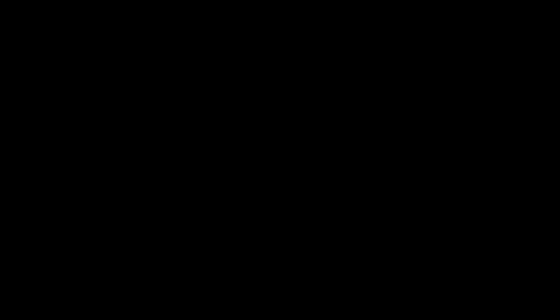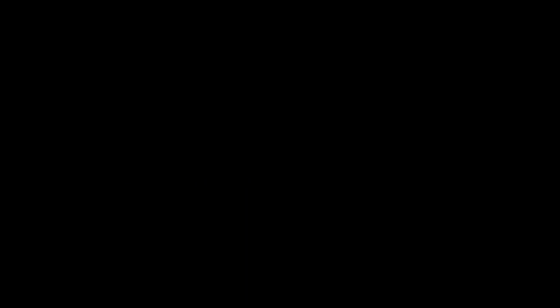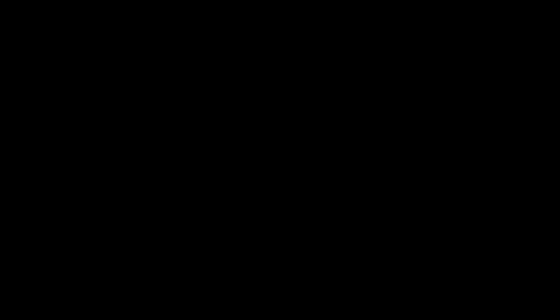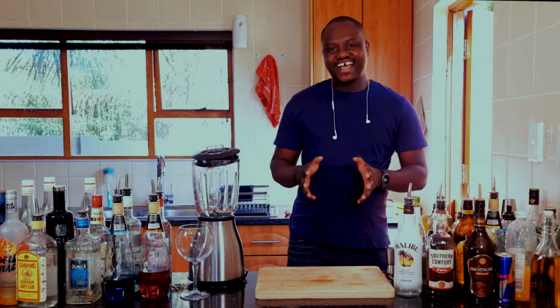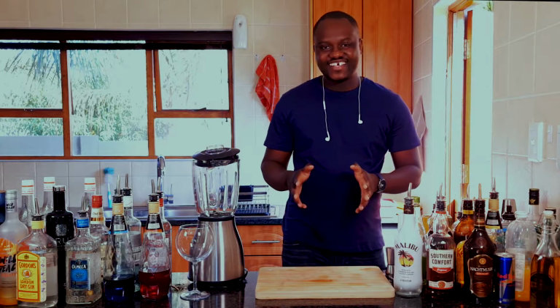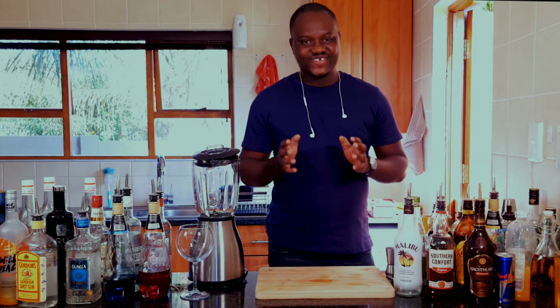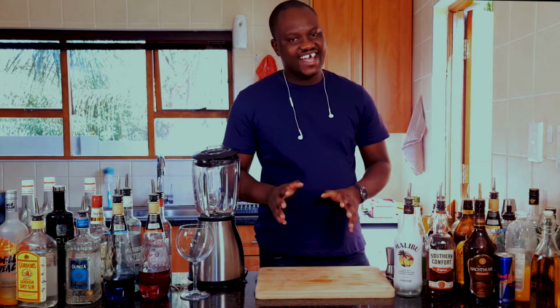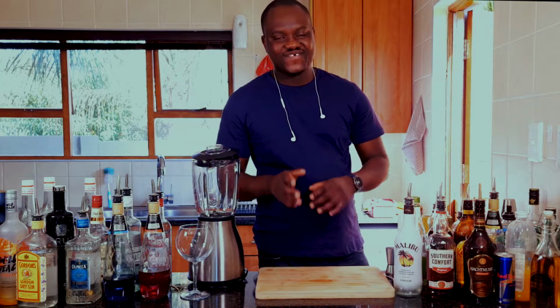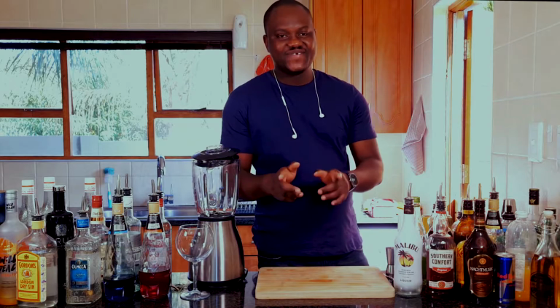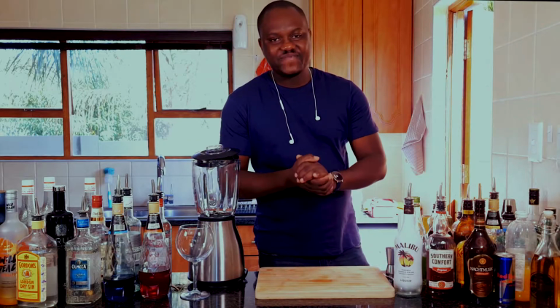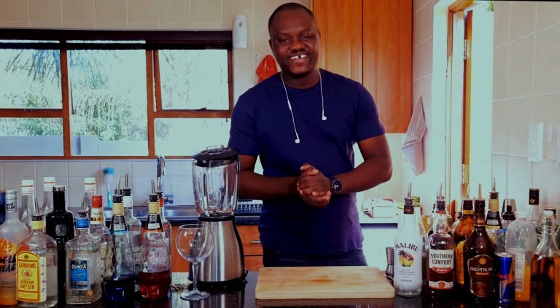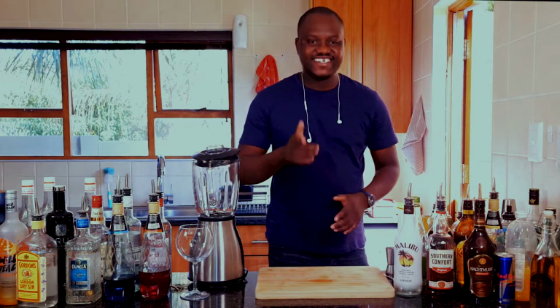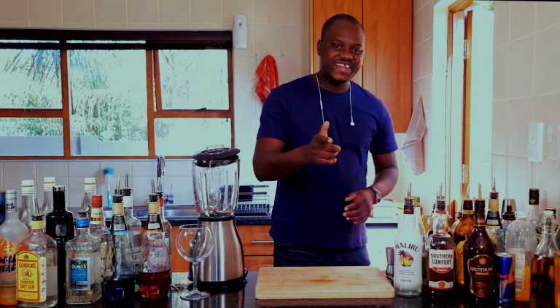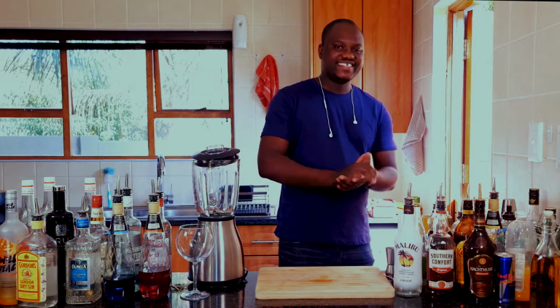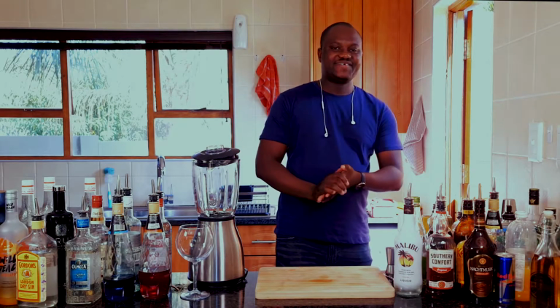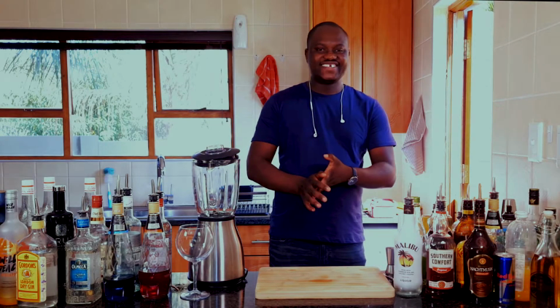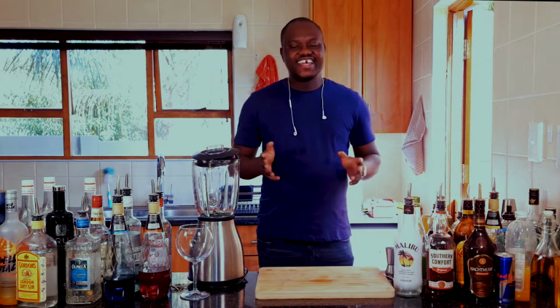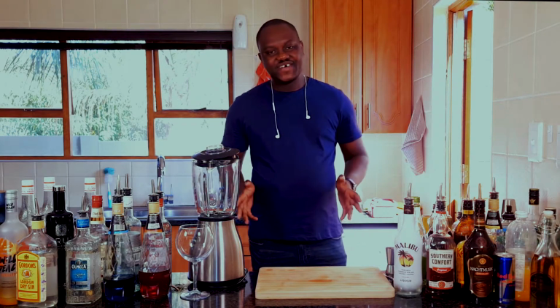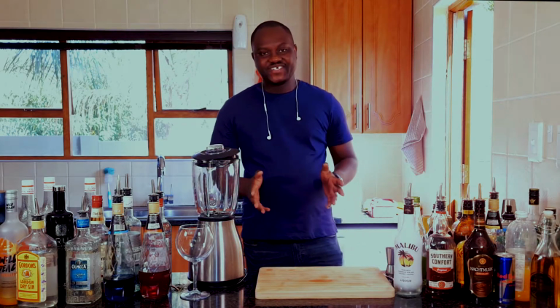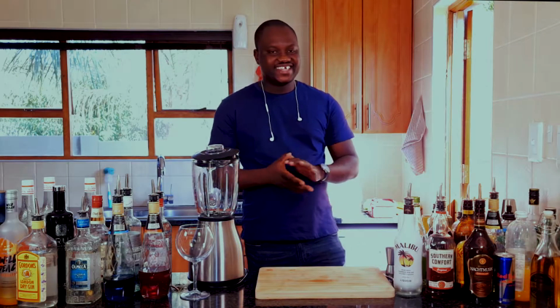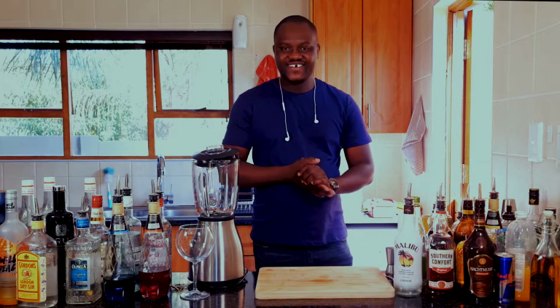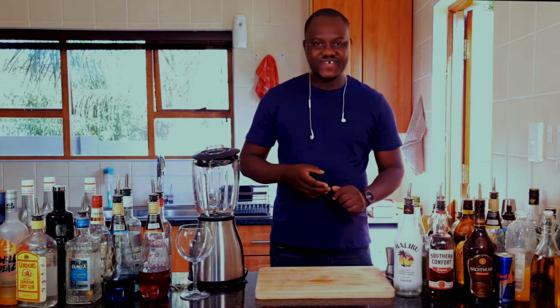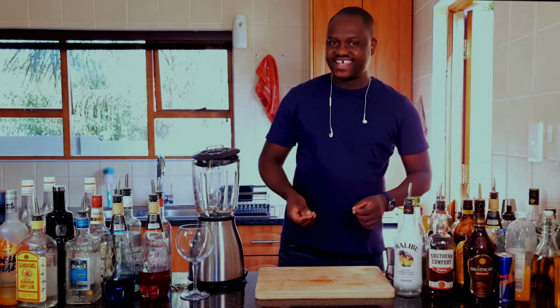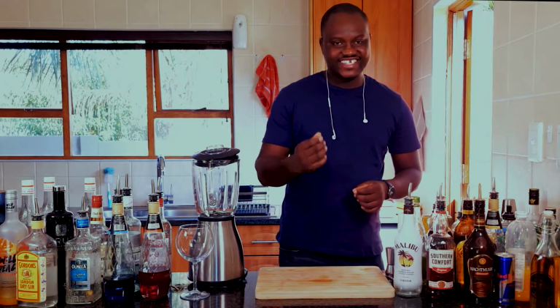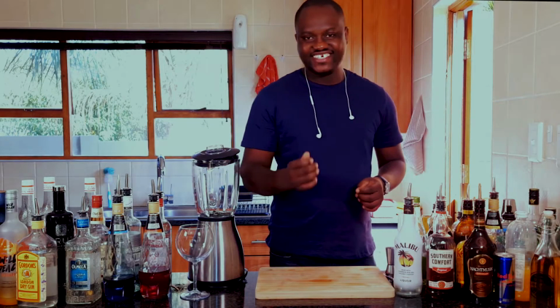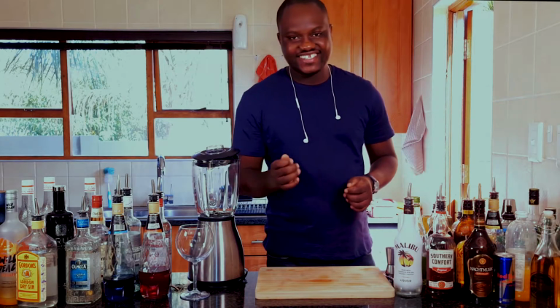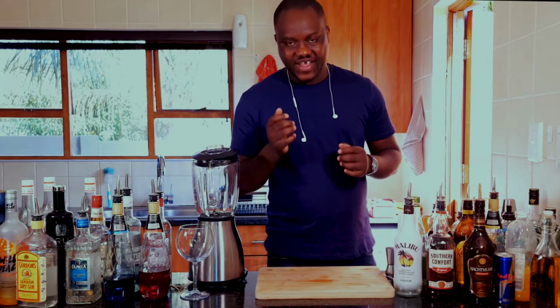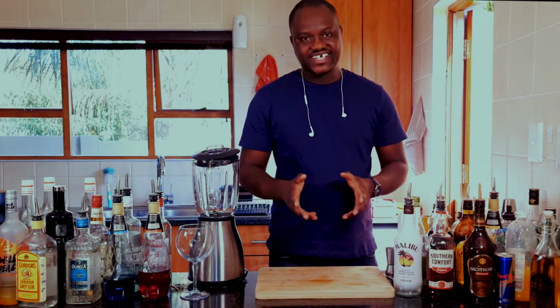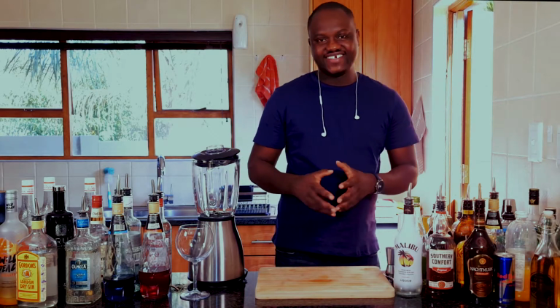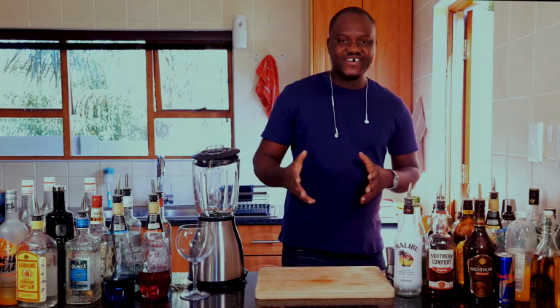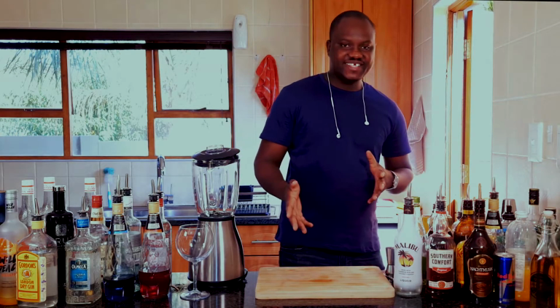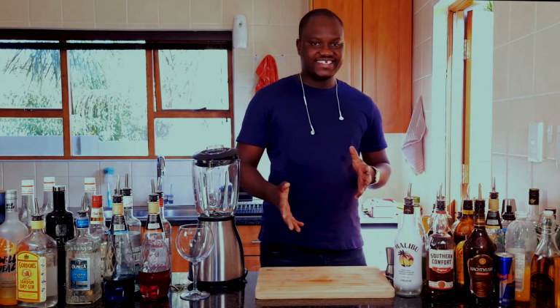Hi guys, hi everyone, welcome back to my channel. My name is Neil Kapazara. Today I'll be showing you how to make a rich chocolate cocktail called Dead by Chocolate.